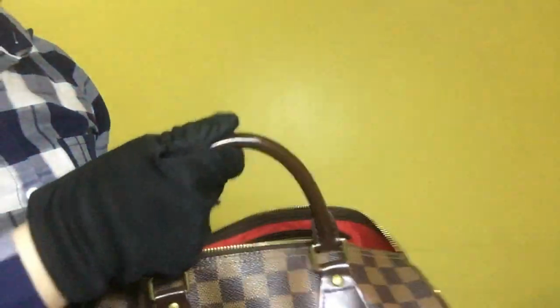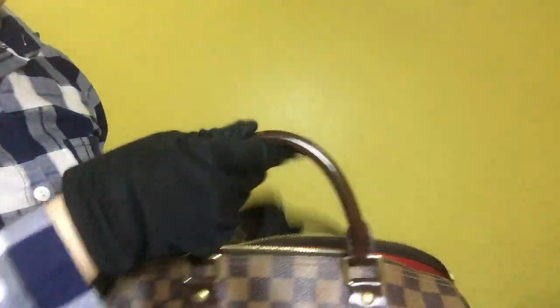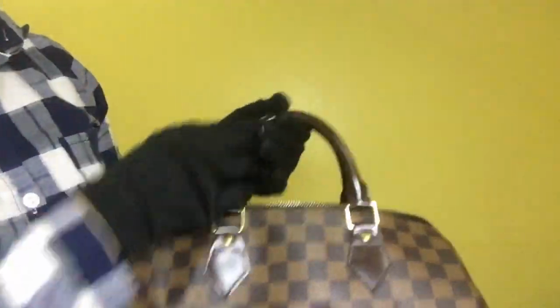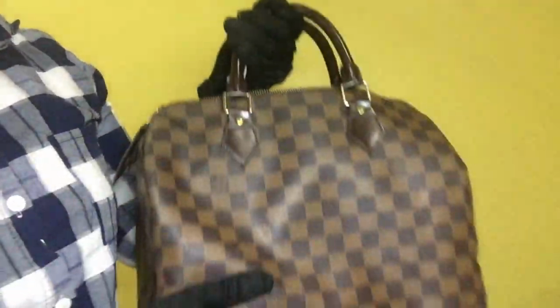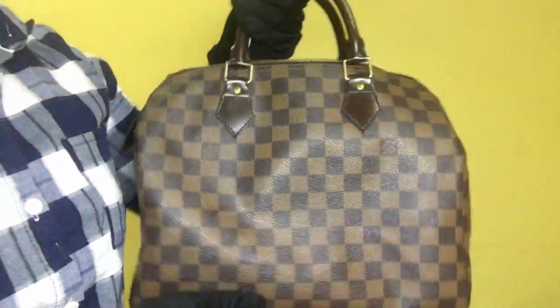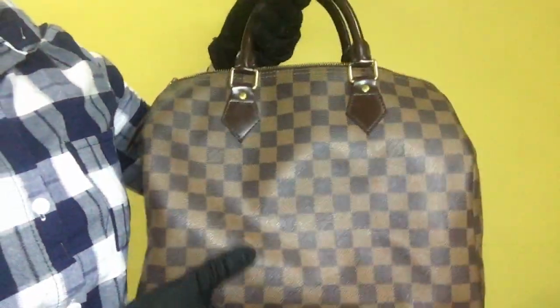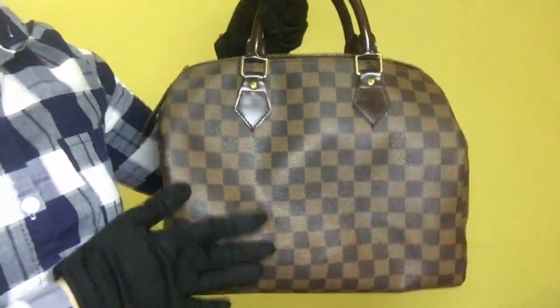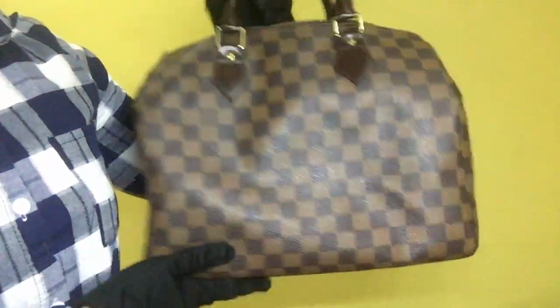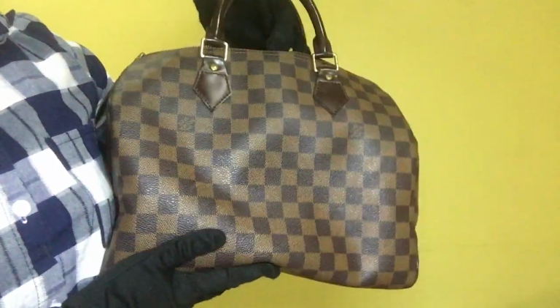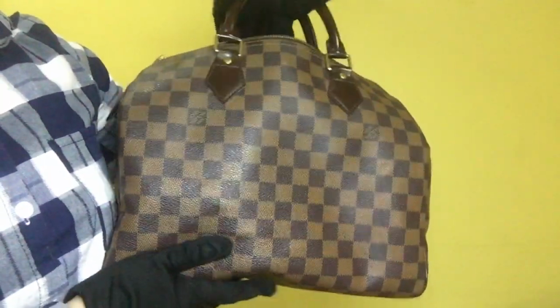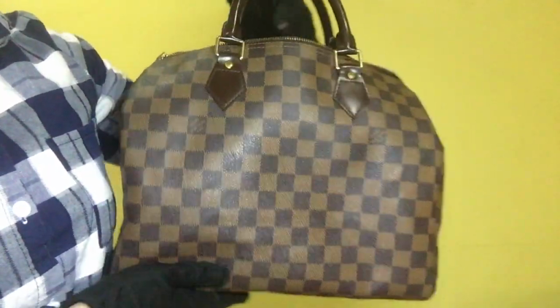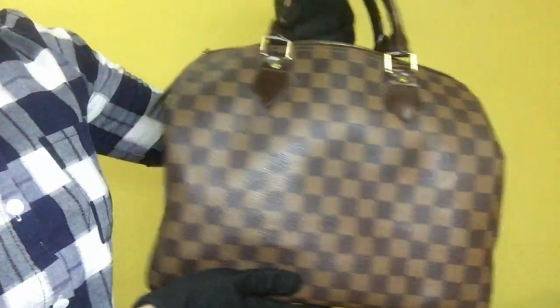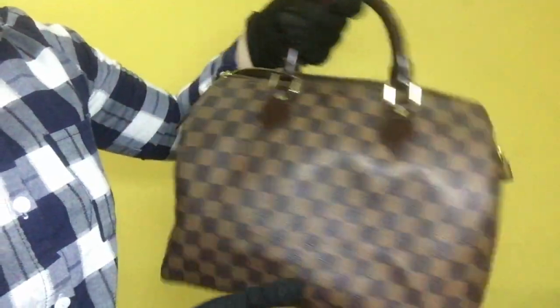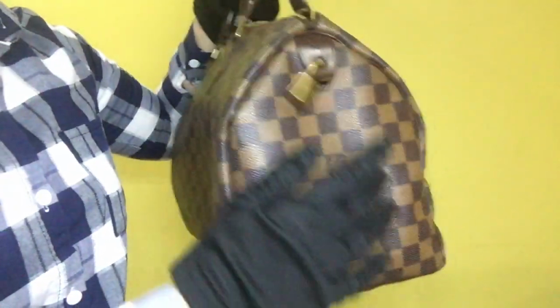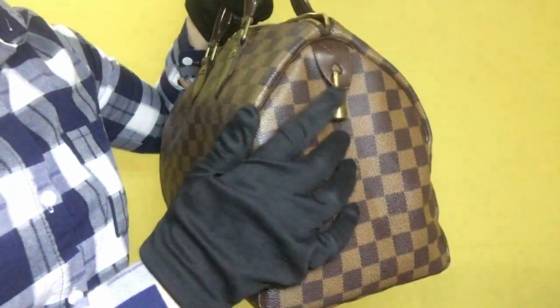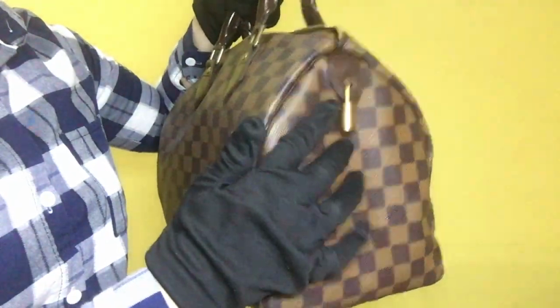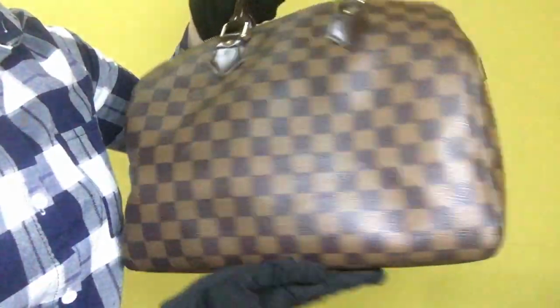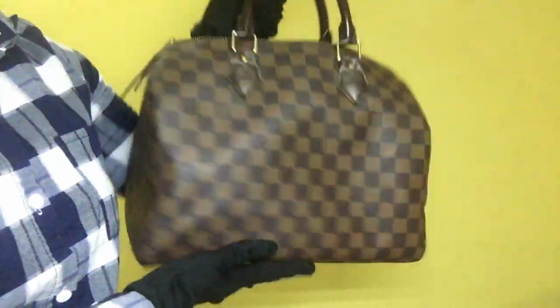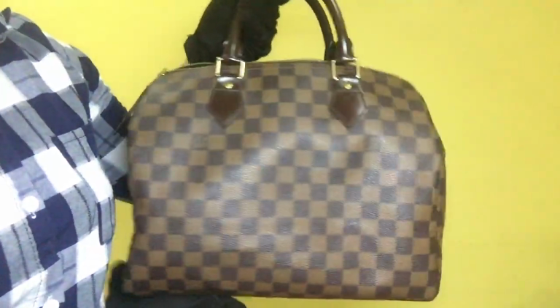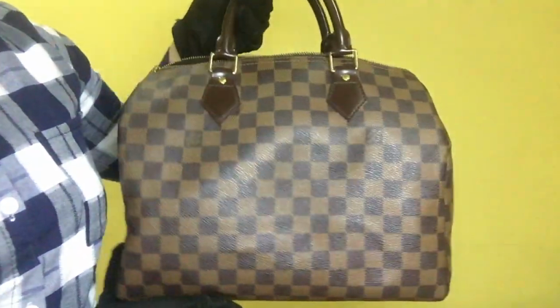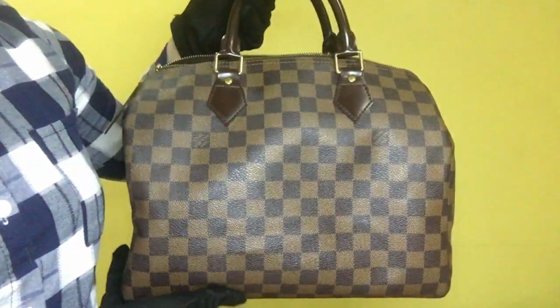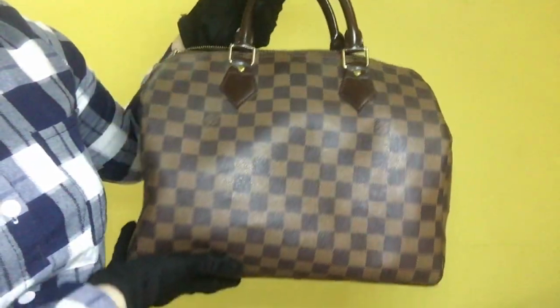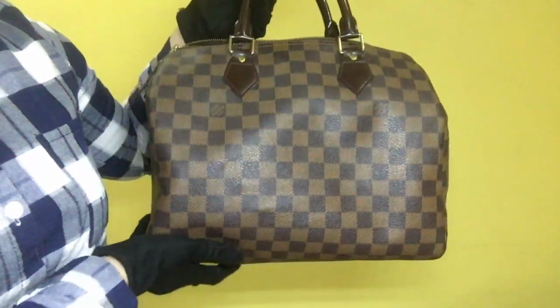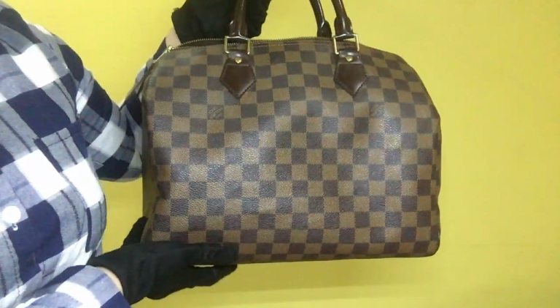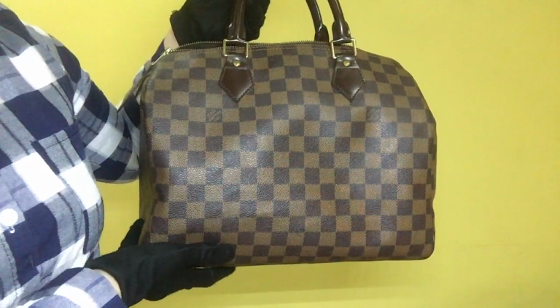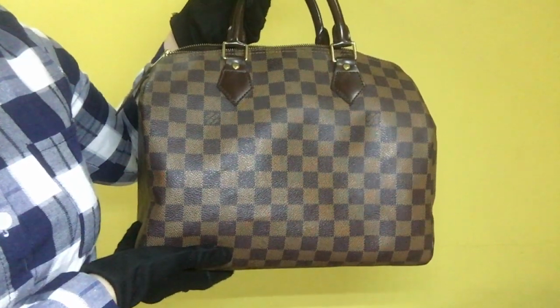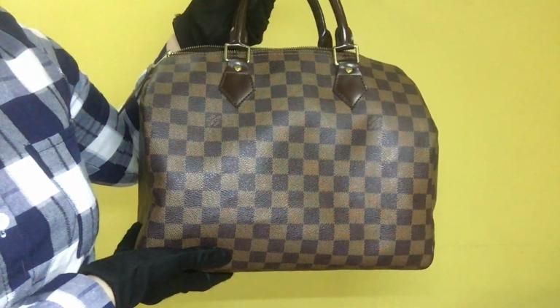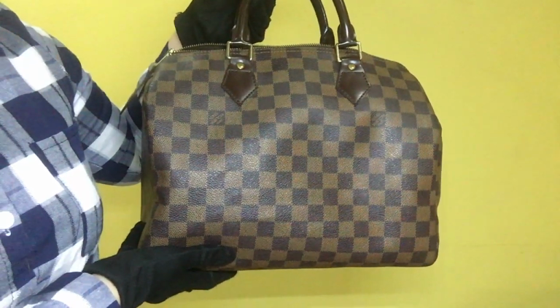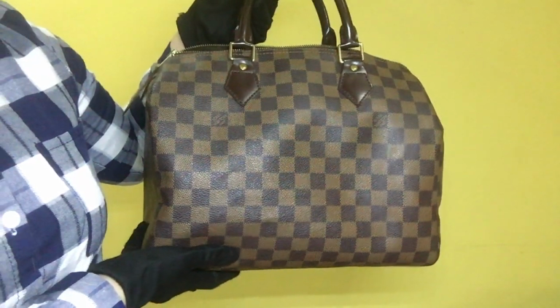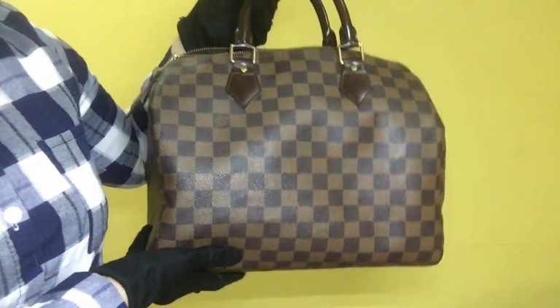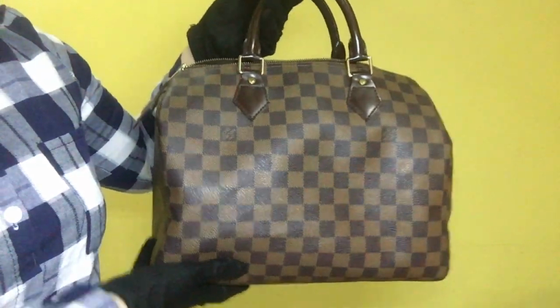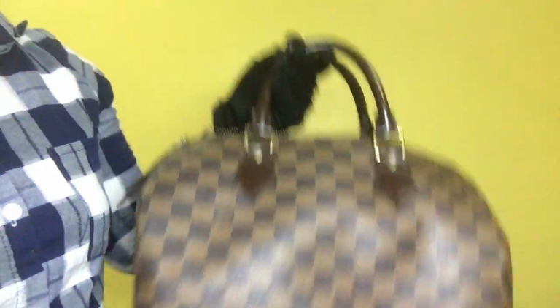Again, this is the Louis Vuitton Speedy 30 handbag. The inclusion is its padlock, model N41531, date code SP0036, and the rank is AB.